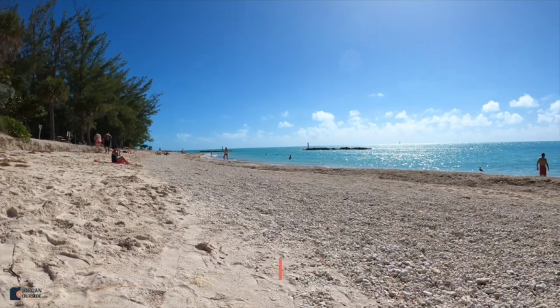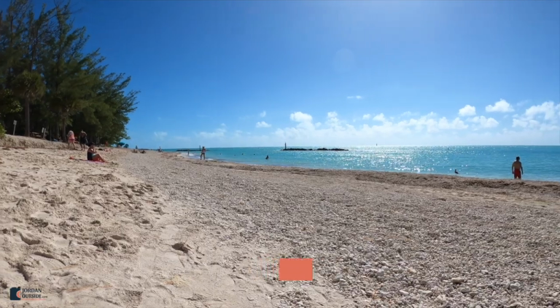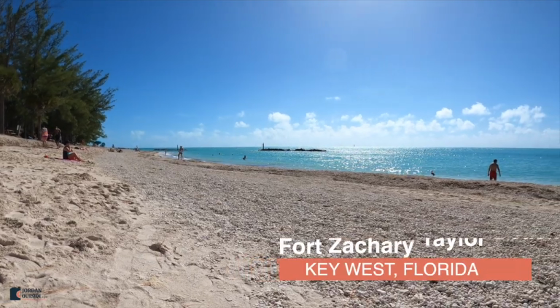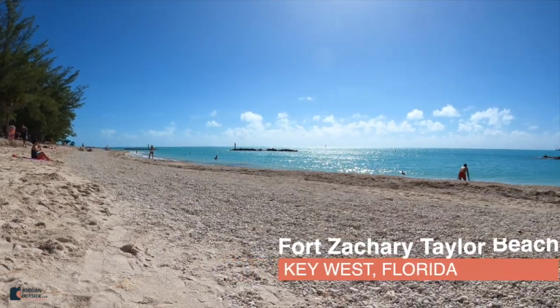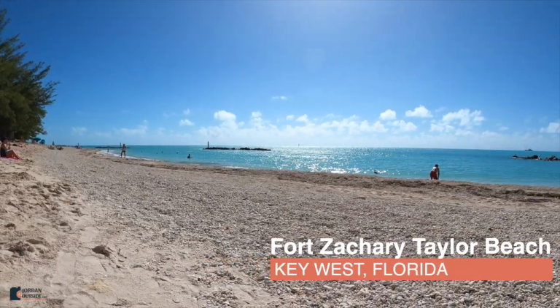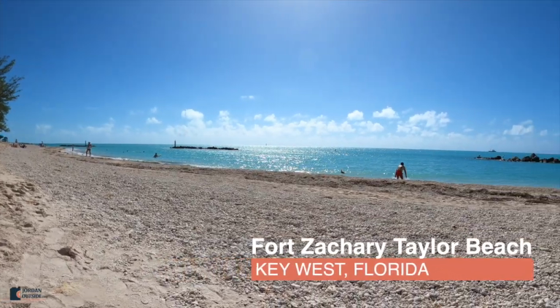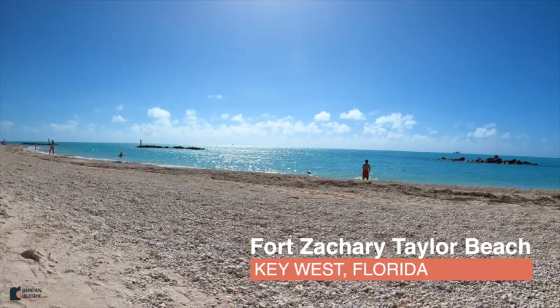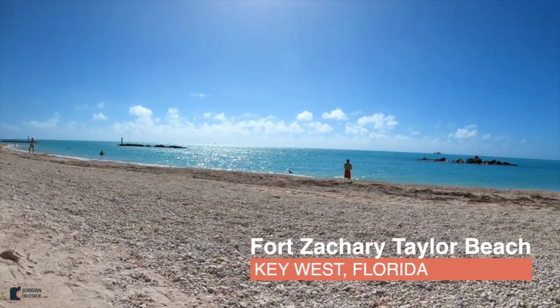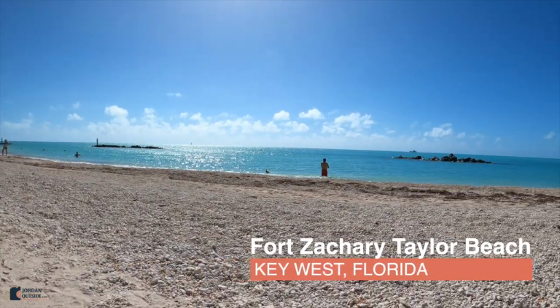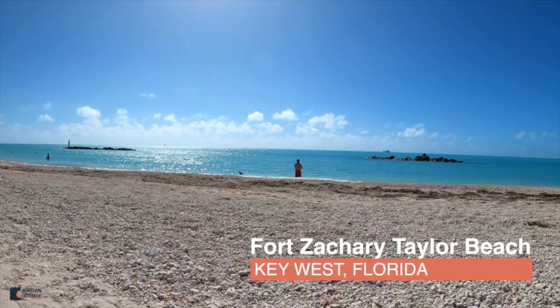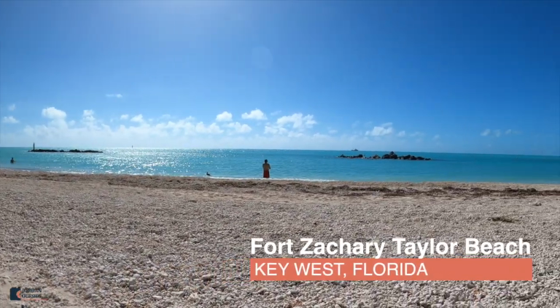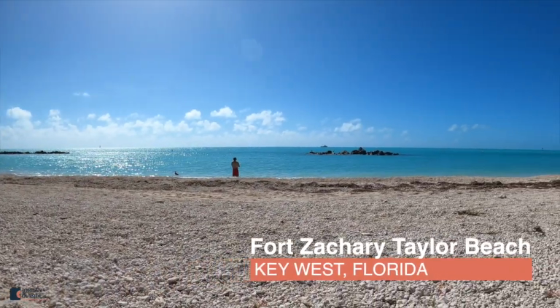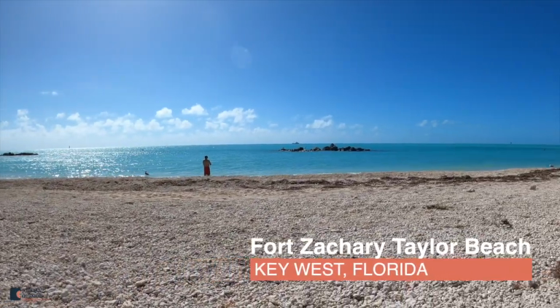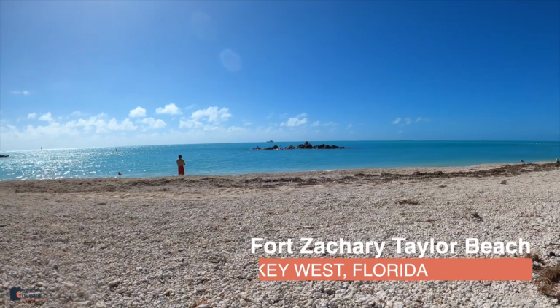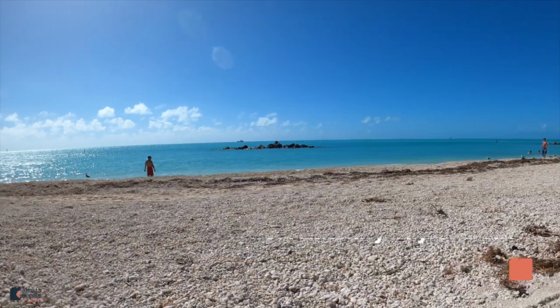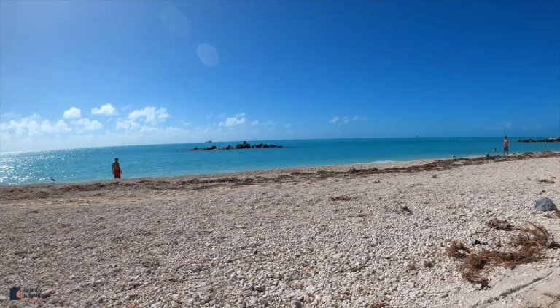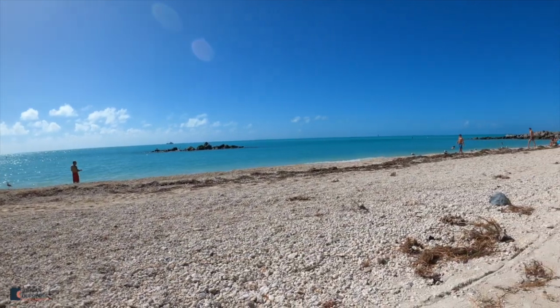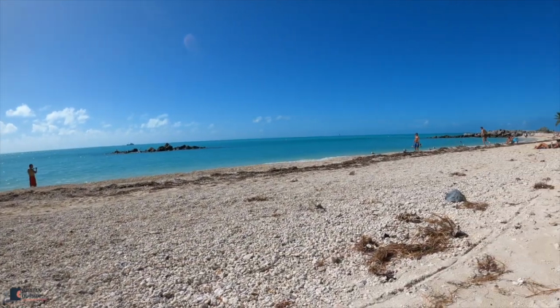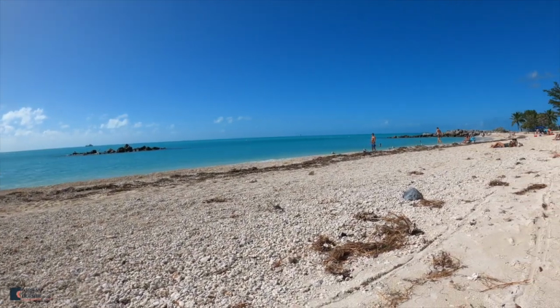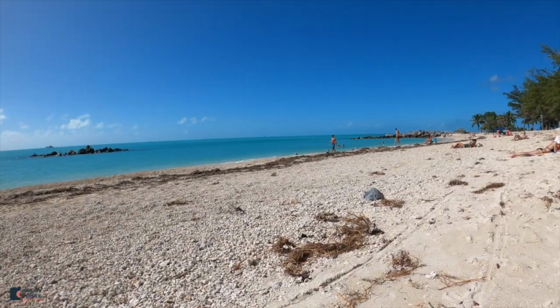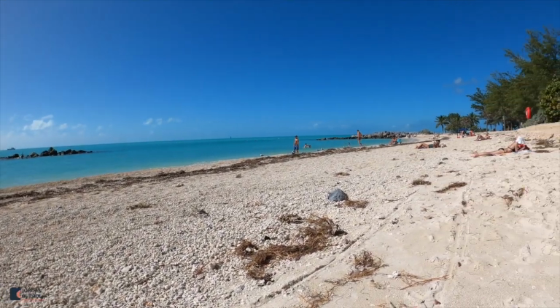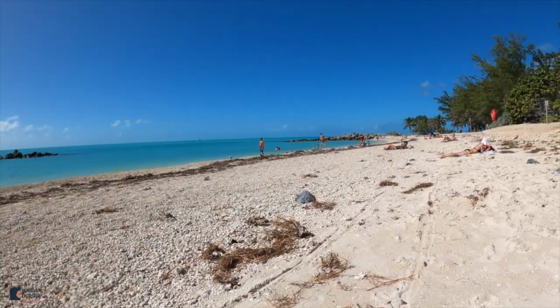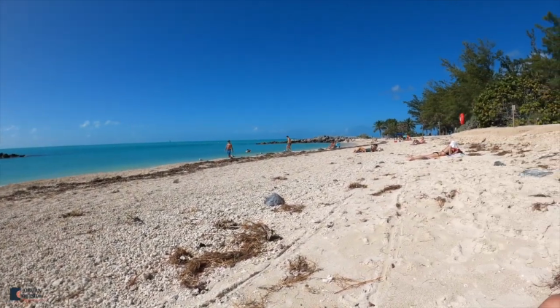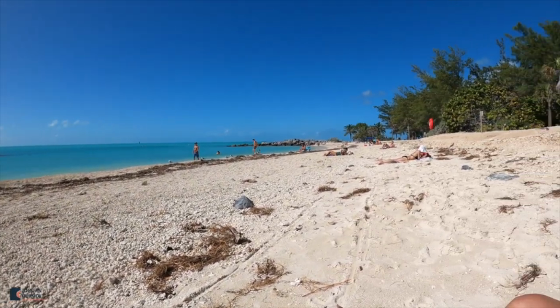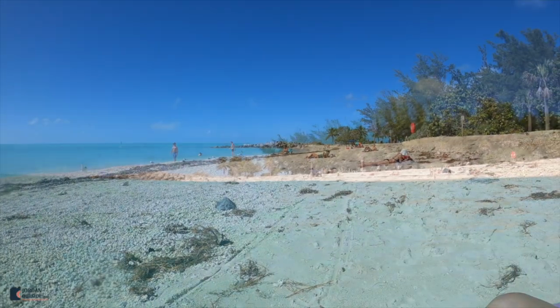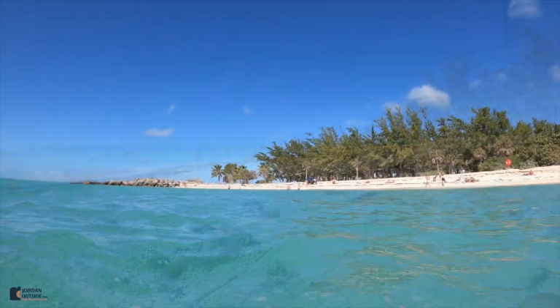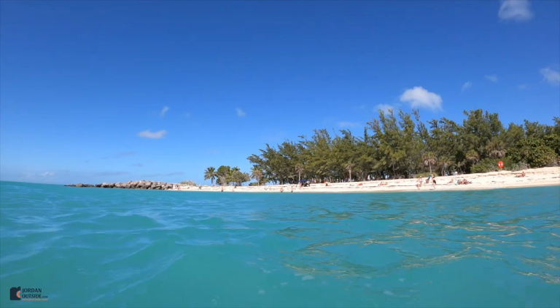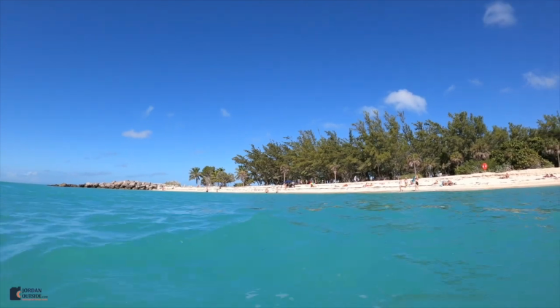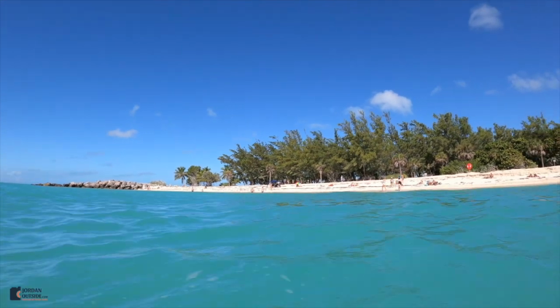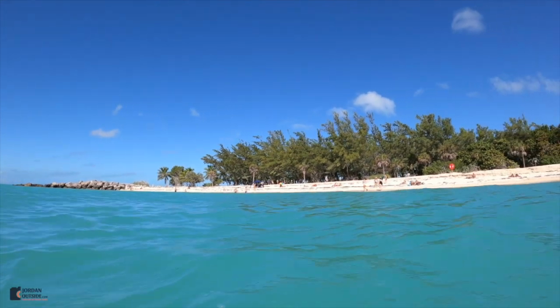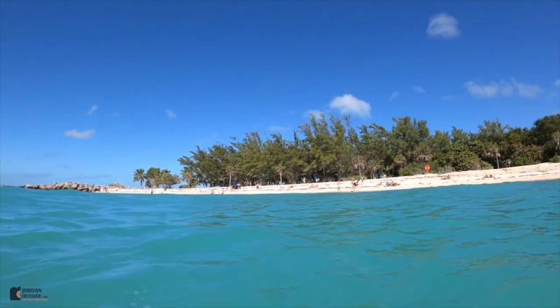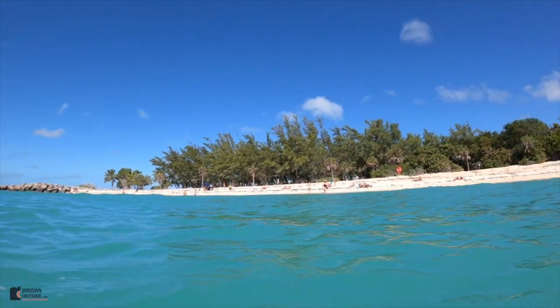So if you're in Key West, Florida, you definitely want to visit Fort Zachary Taylor Beach. This beach is beautiful. It's a little unique. It's got a lot of rocks, so I brought water shoes. When you're walking down to the water, you definitely want to have some water shoes on unless you've got really tough feet.